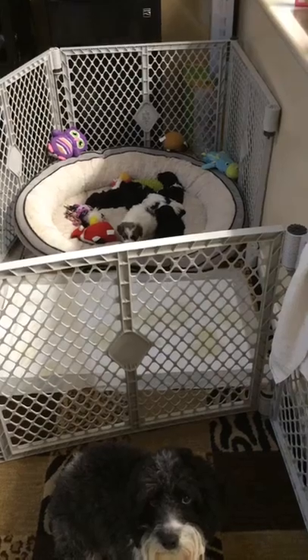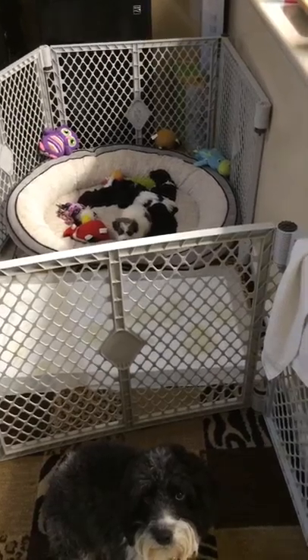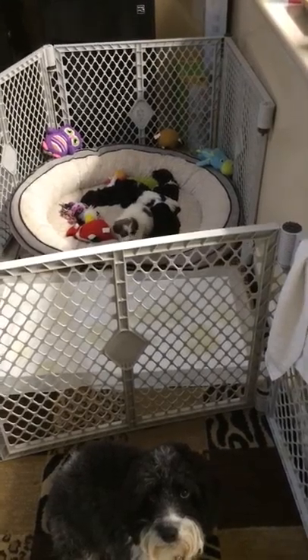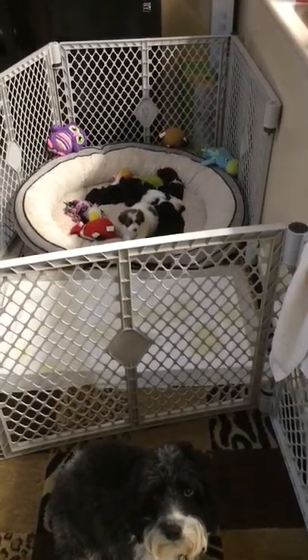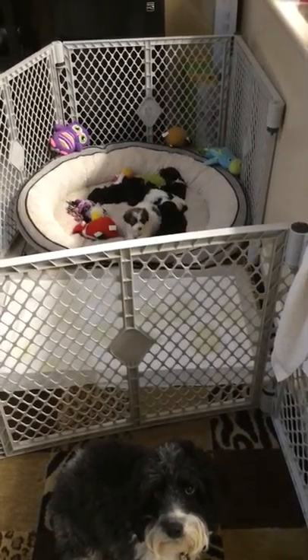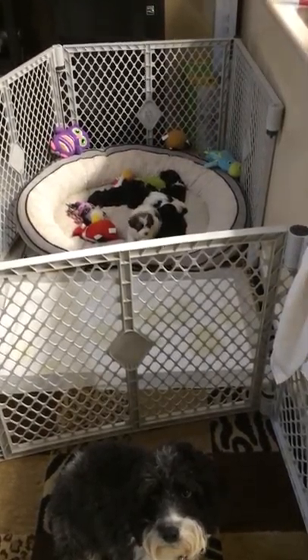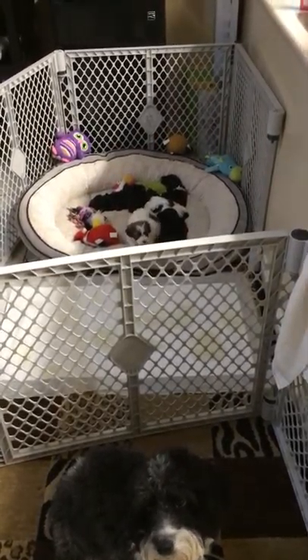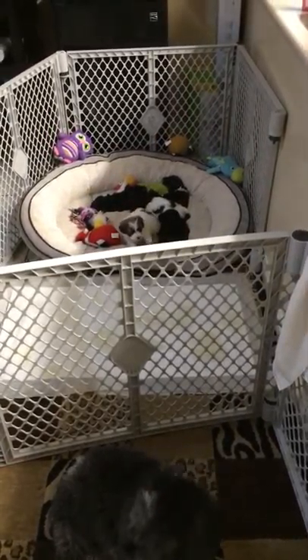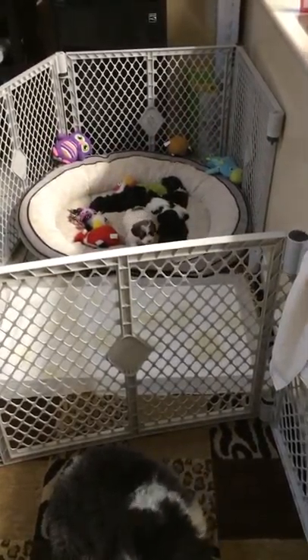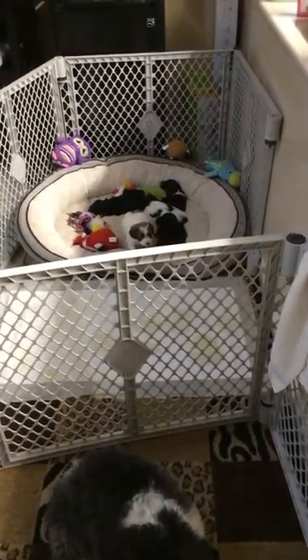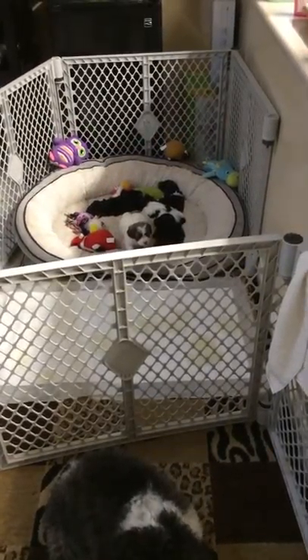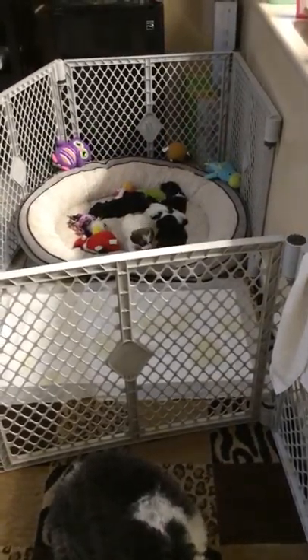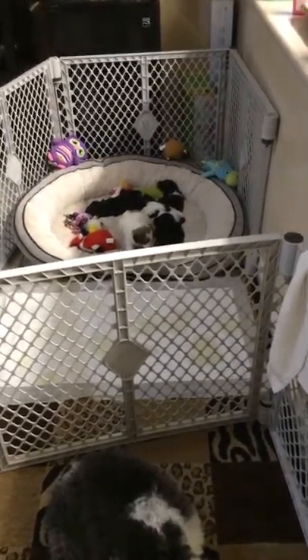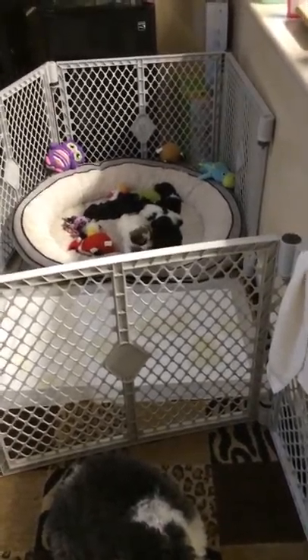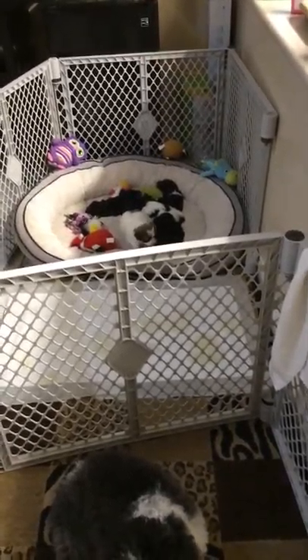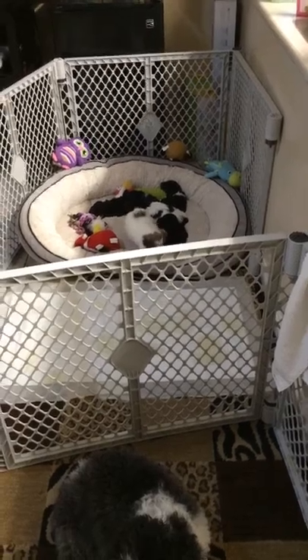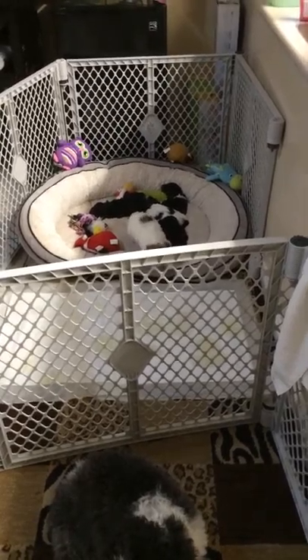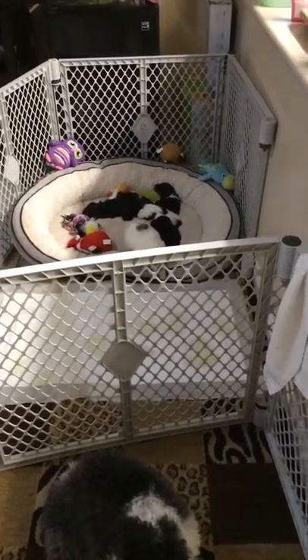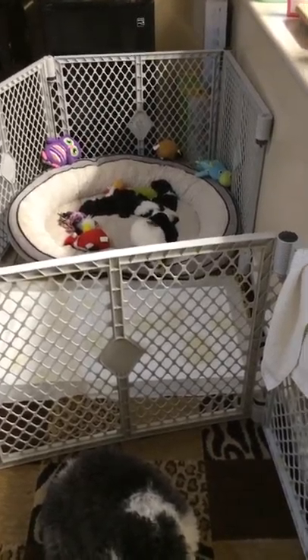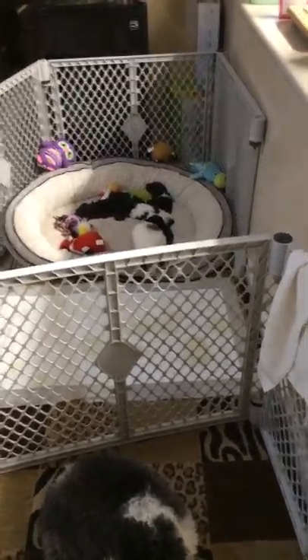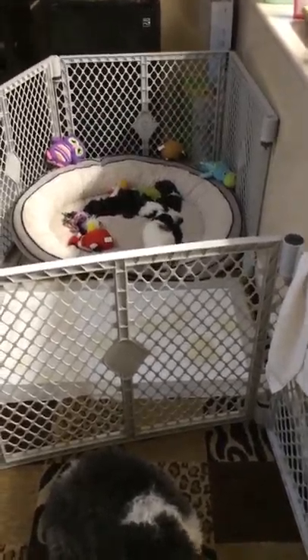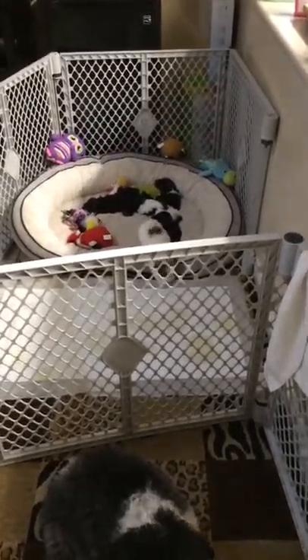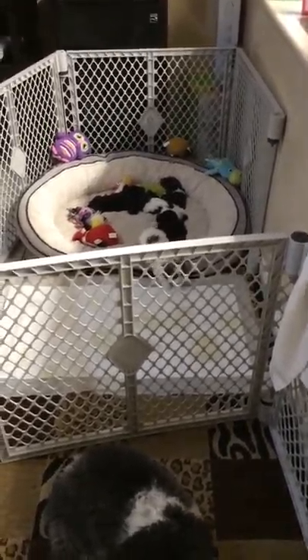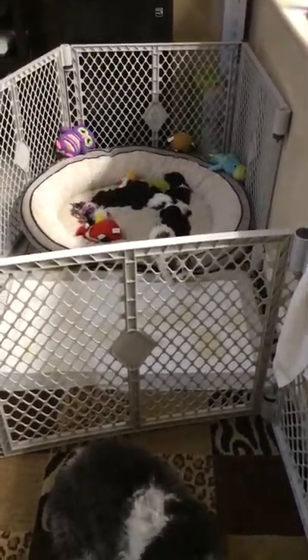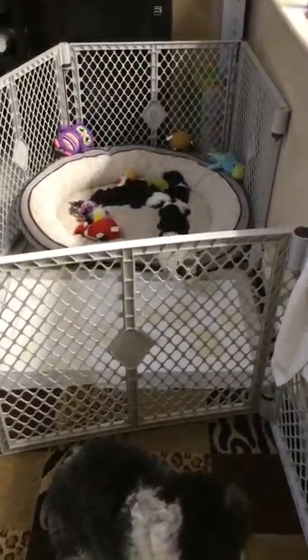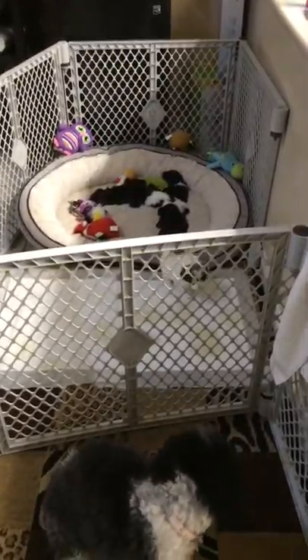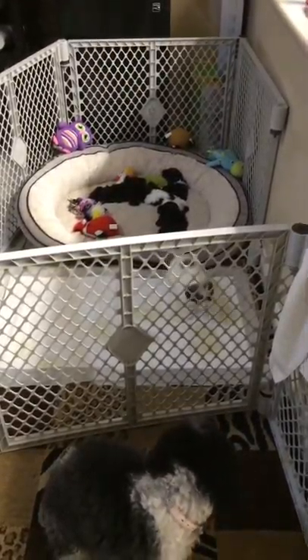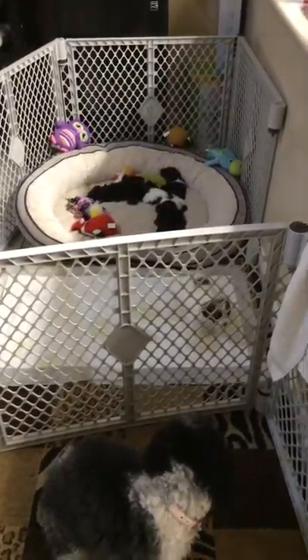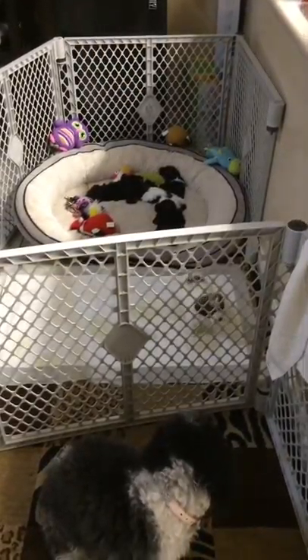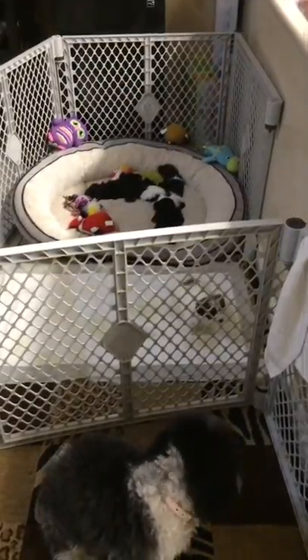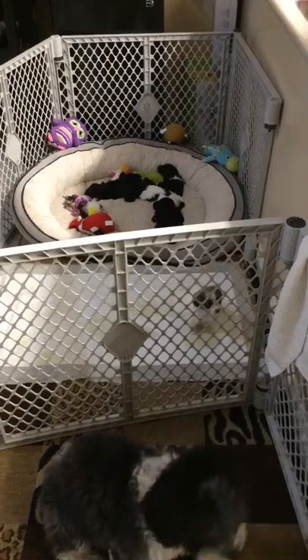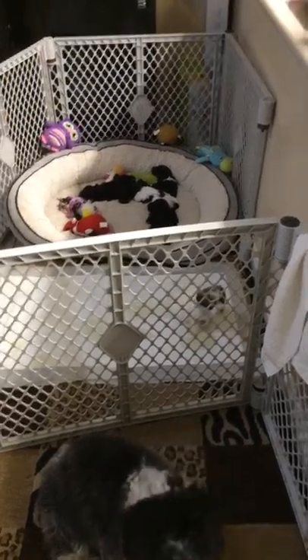Hello, today is February 6th, 2015, giving you a puppy update on their week 4.